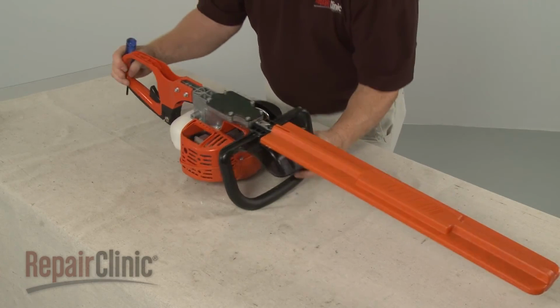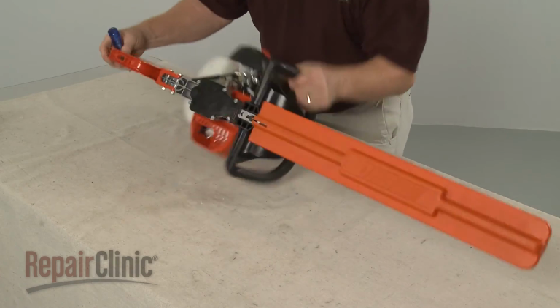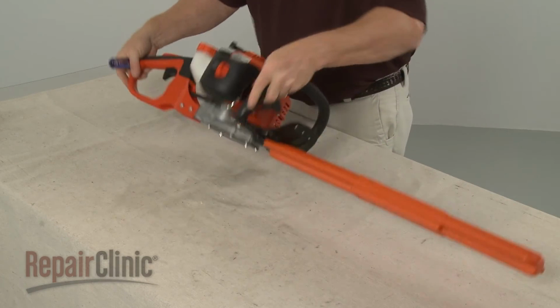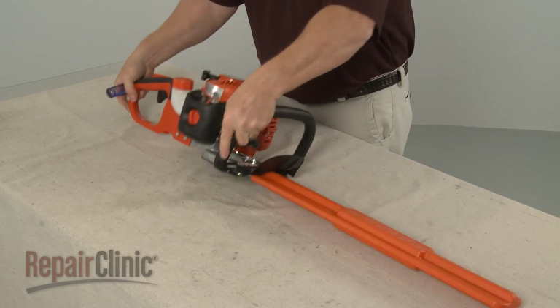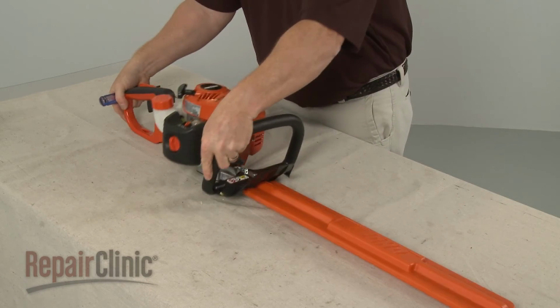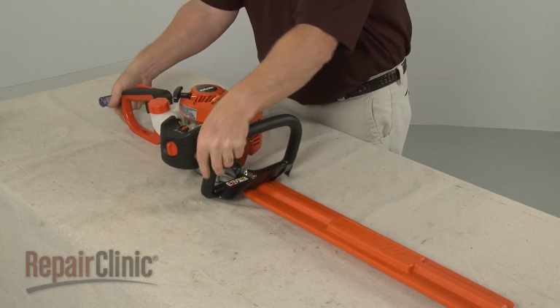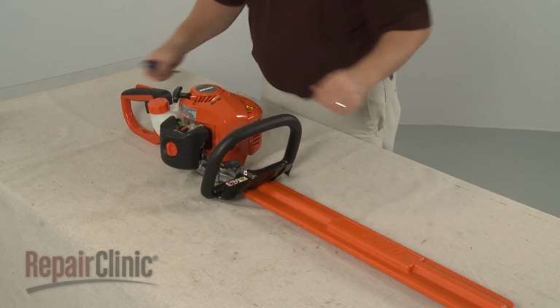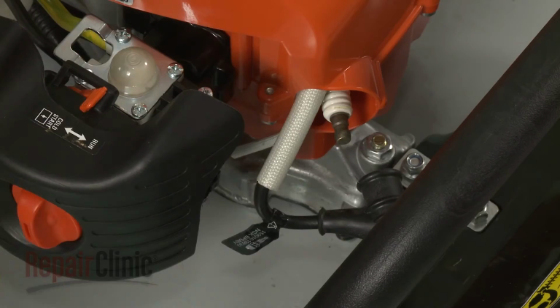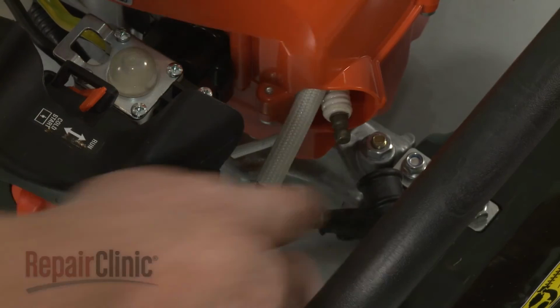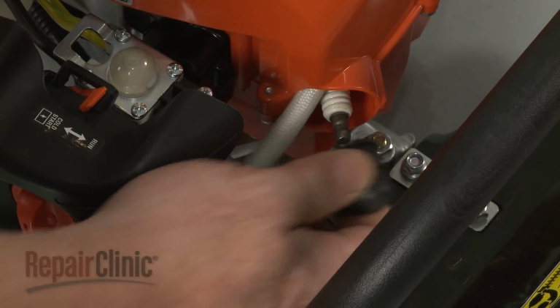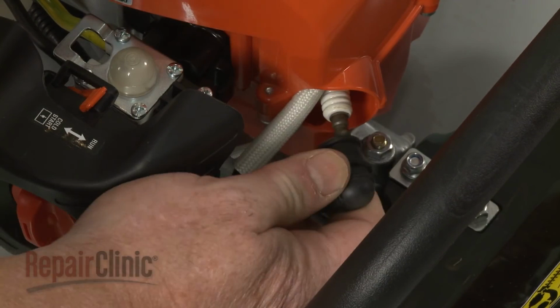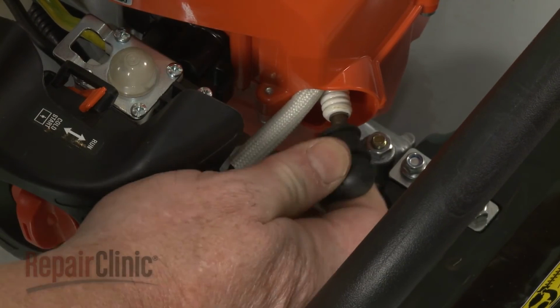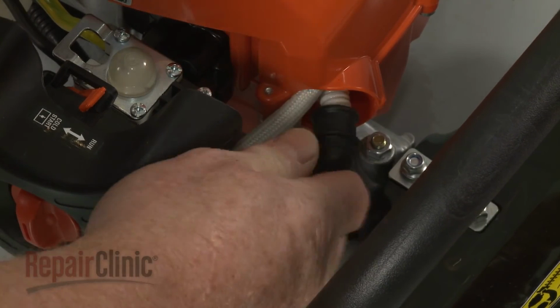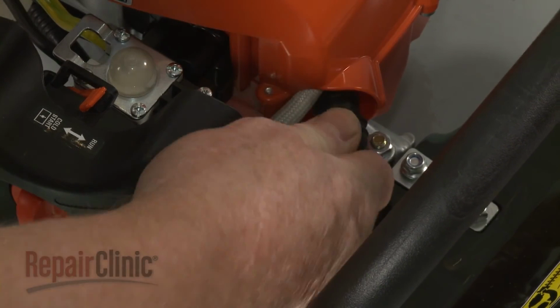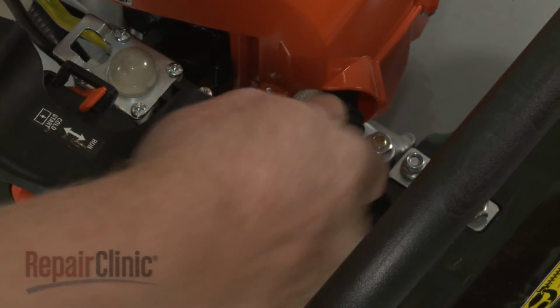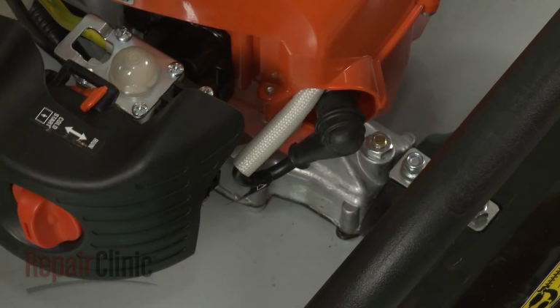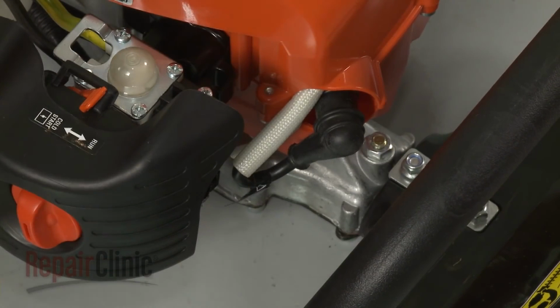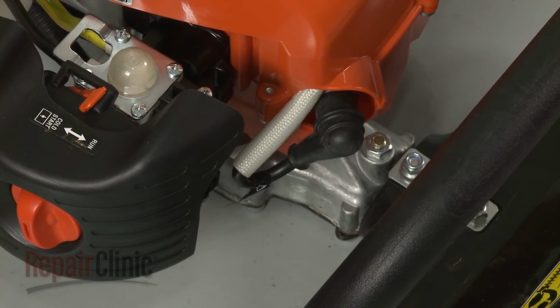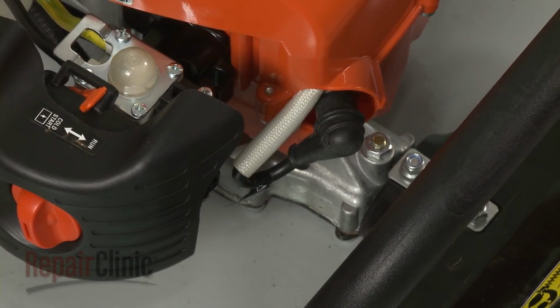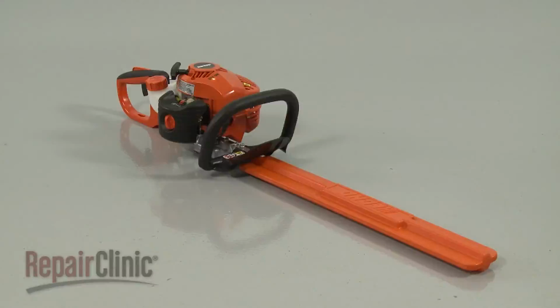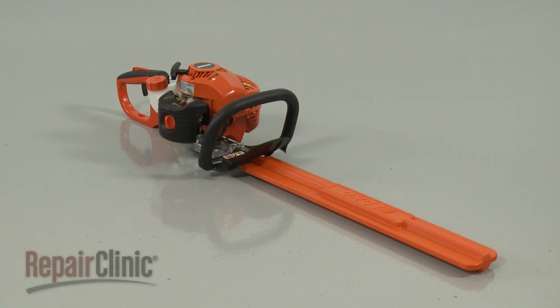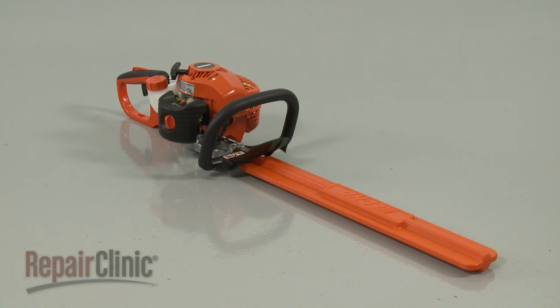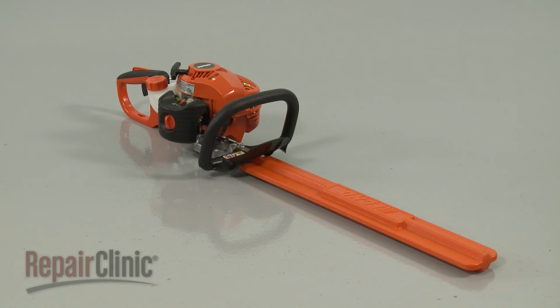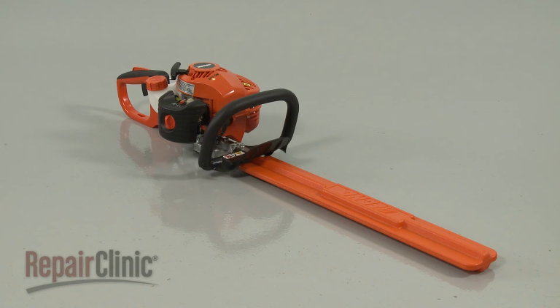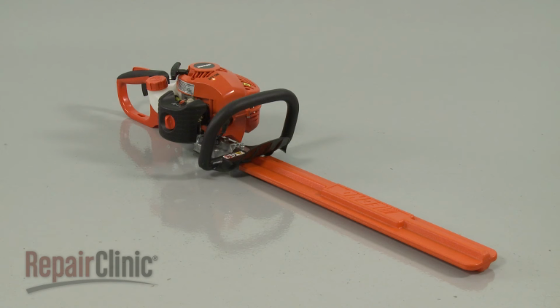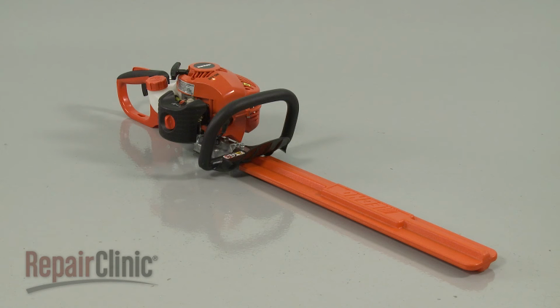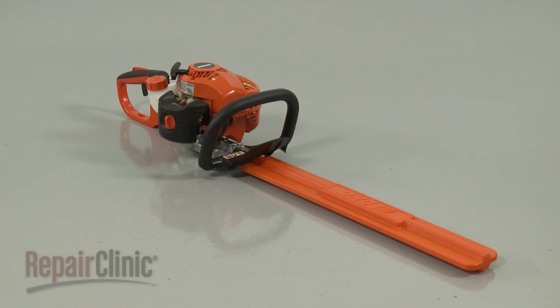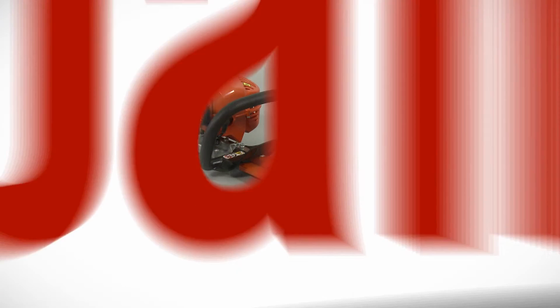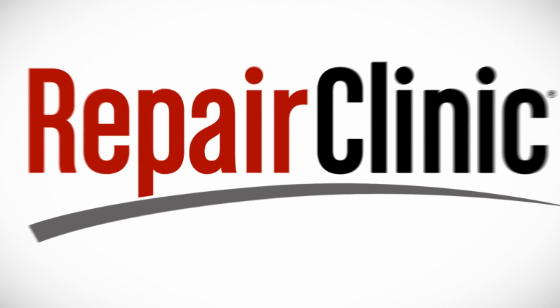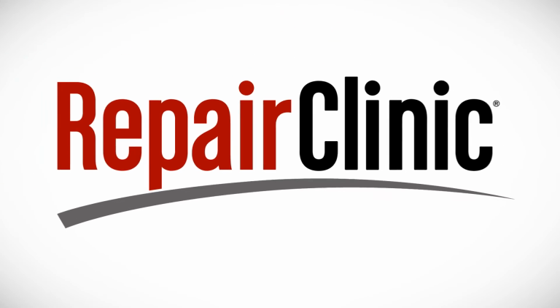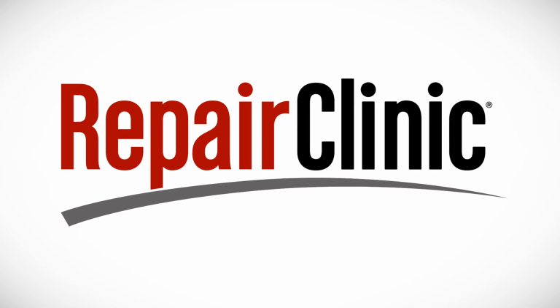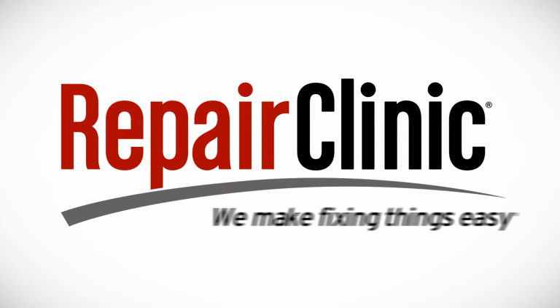With the repair completed, re-attach the wire and boot to the spark plug, refill the fuel tank, and your hedge trimmer should be ready for use.